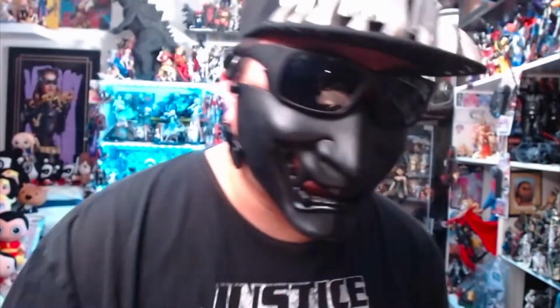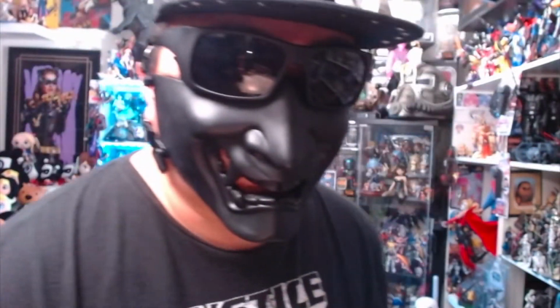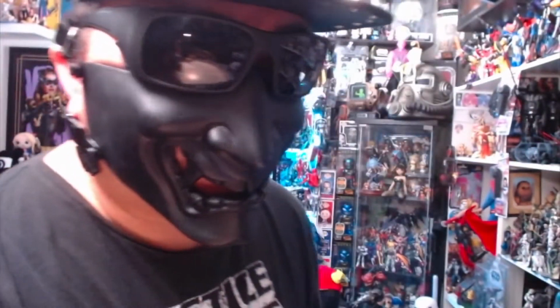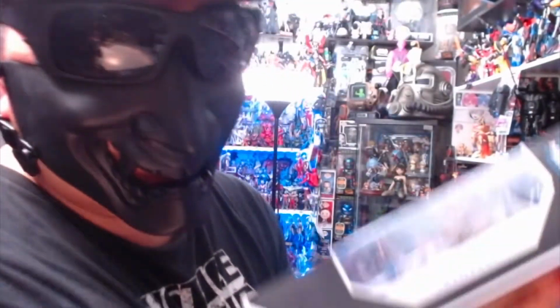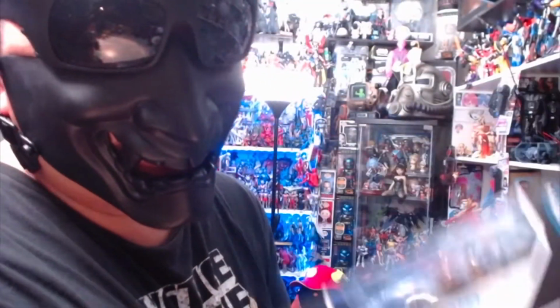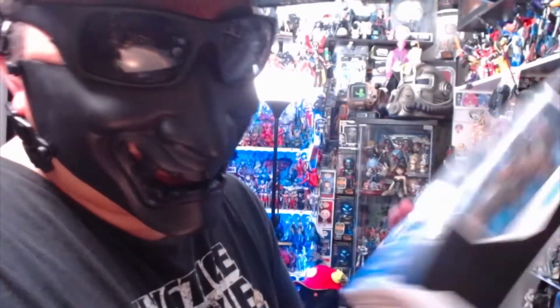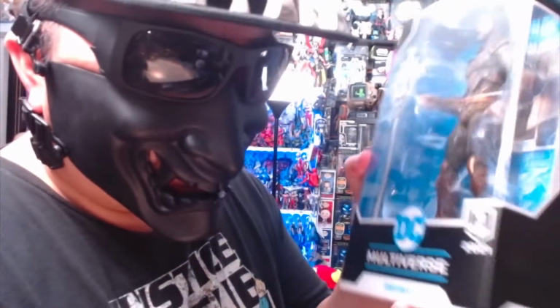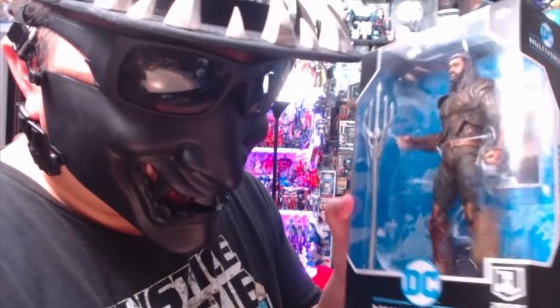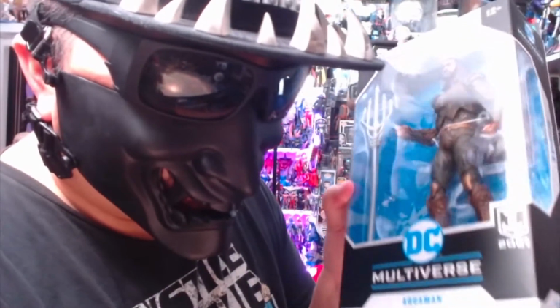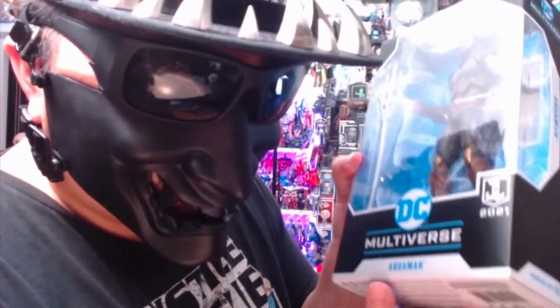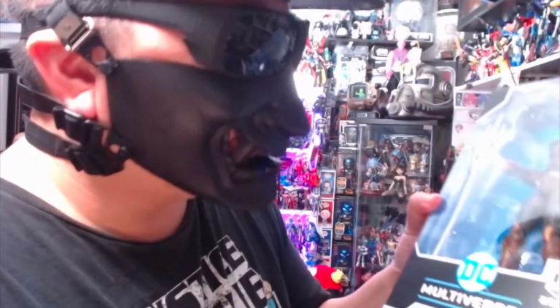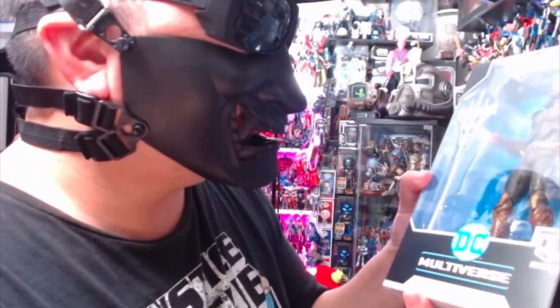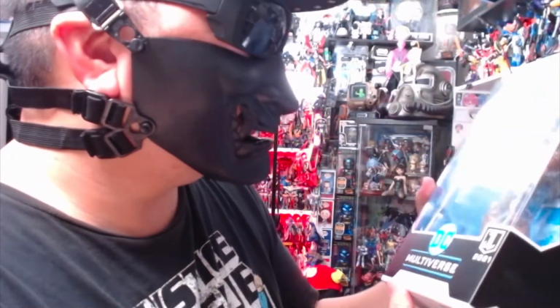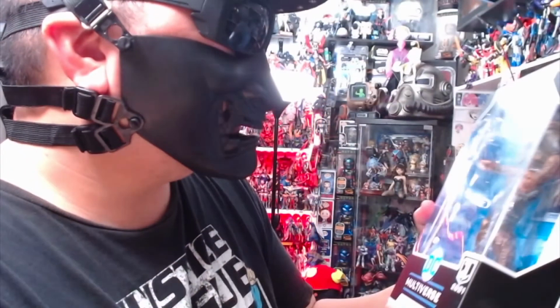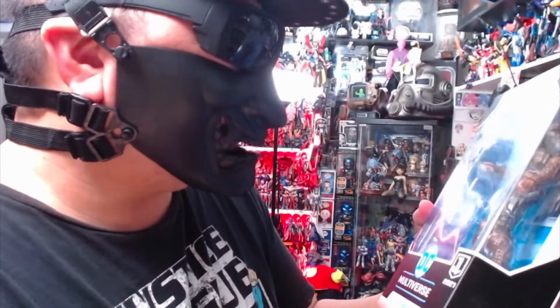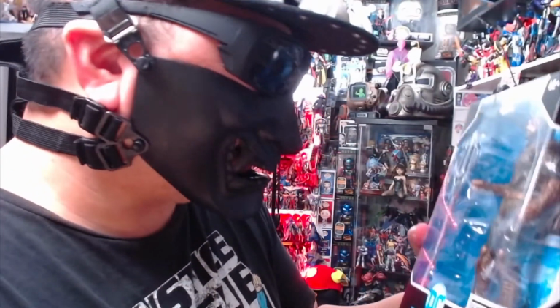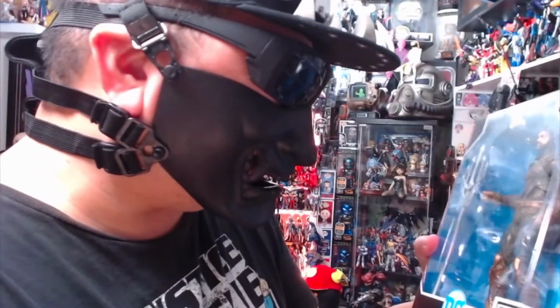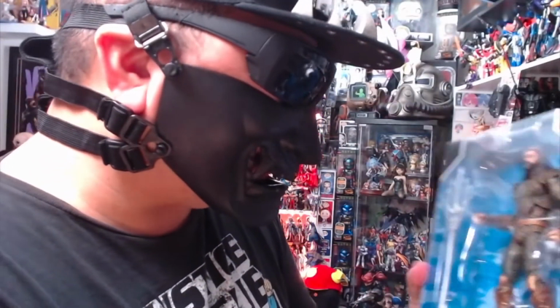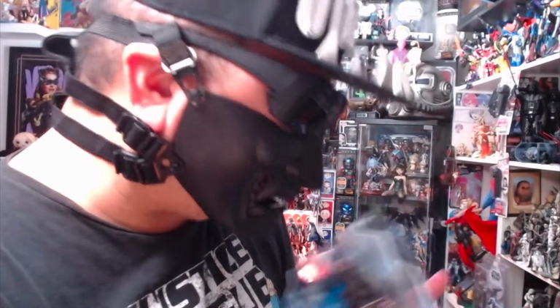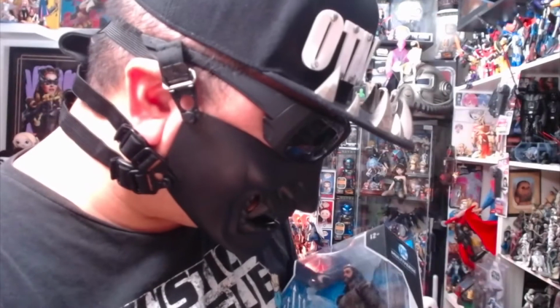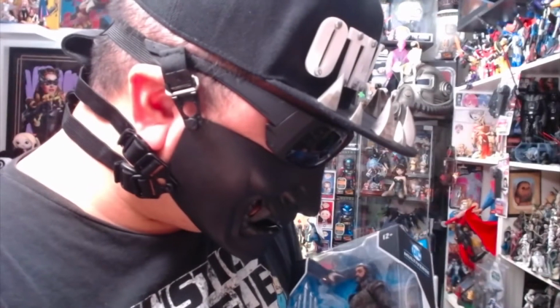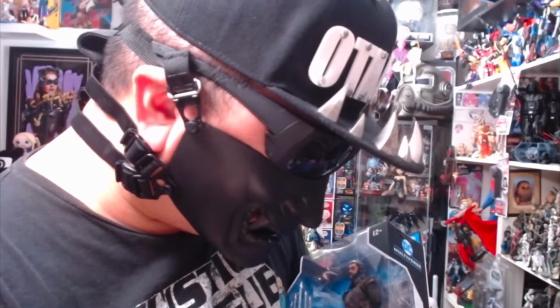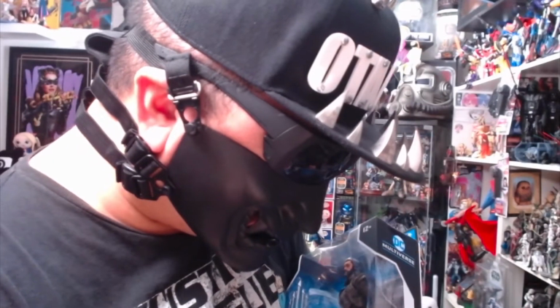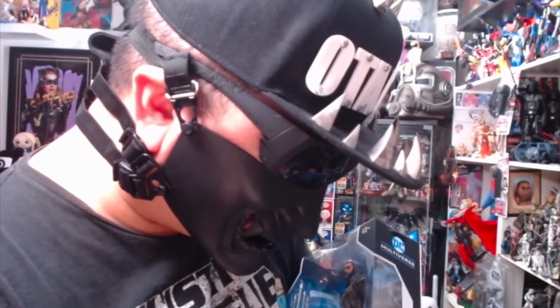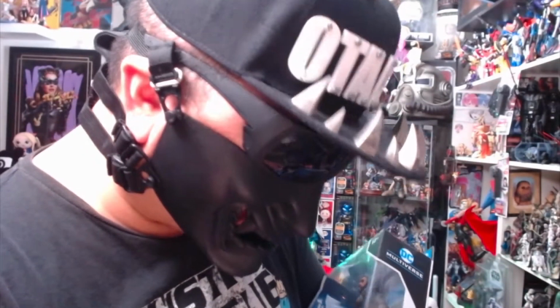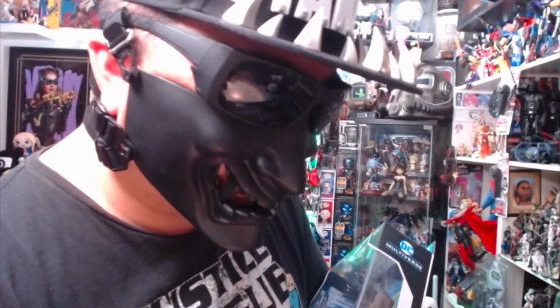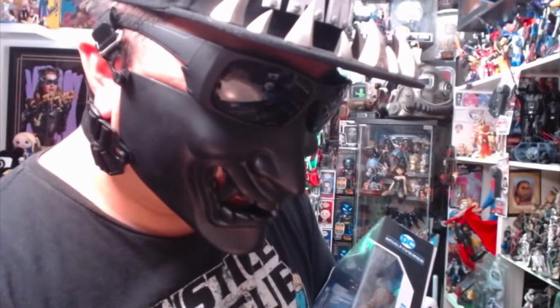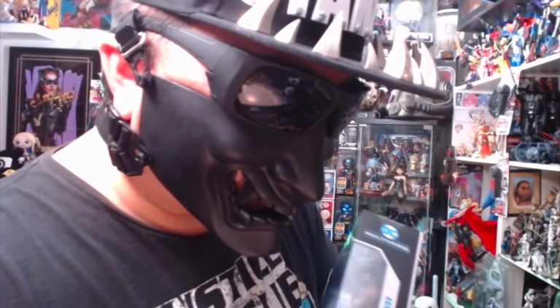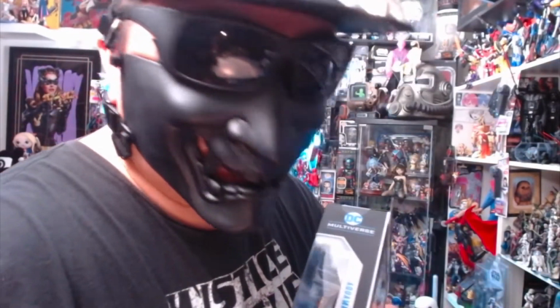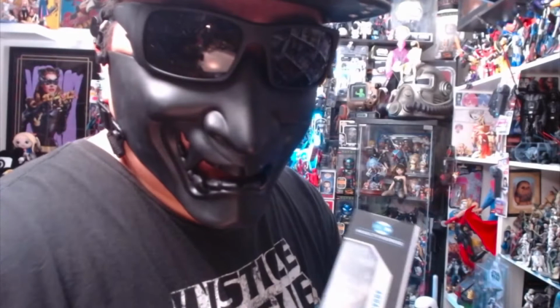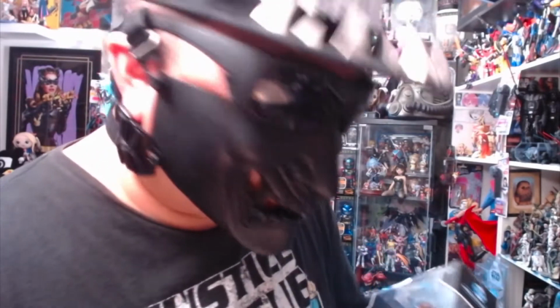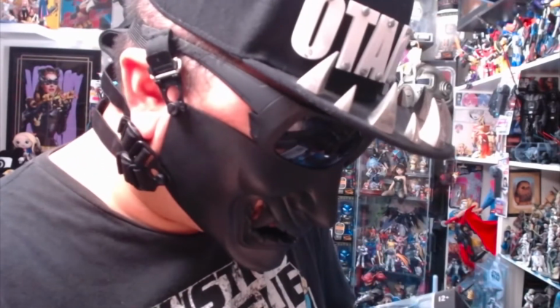Let's open him up. He looks like he only has the trident, a trading card, and a stand — that's pretty good.